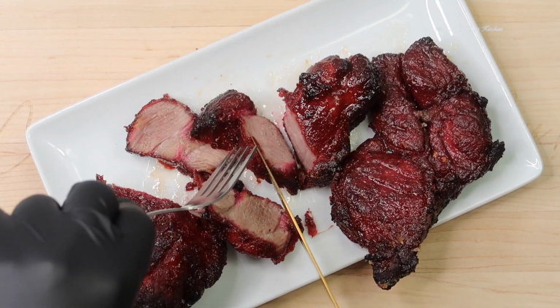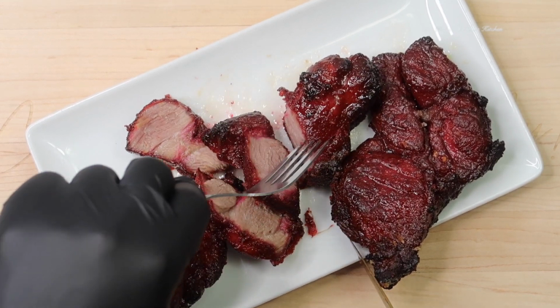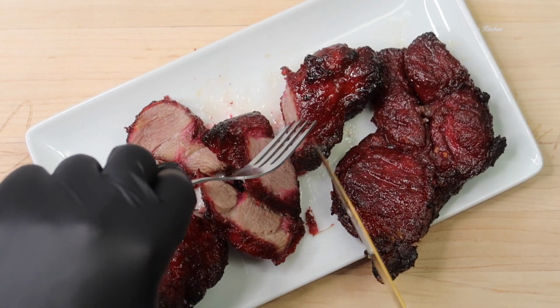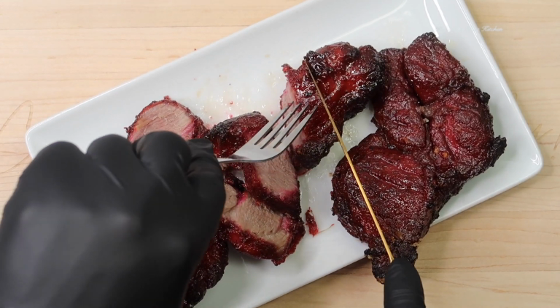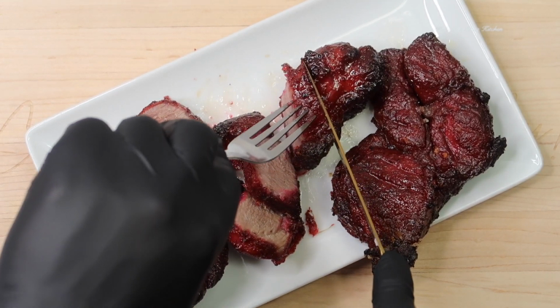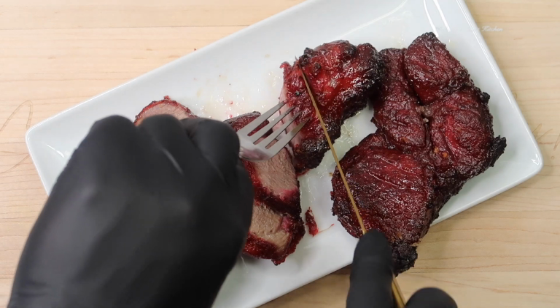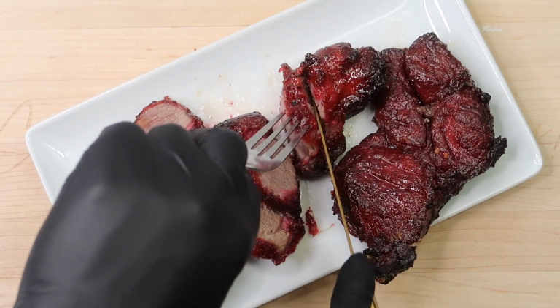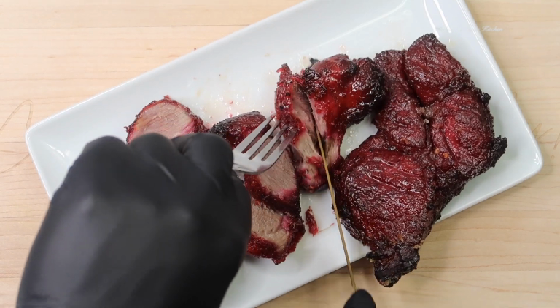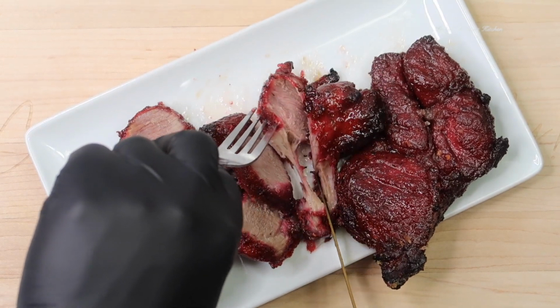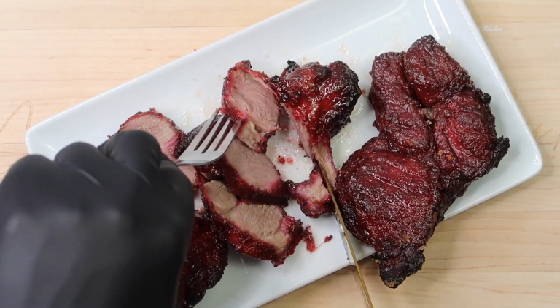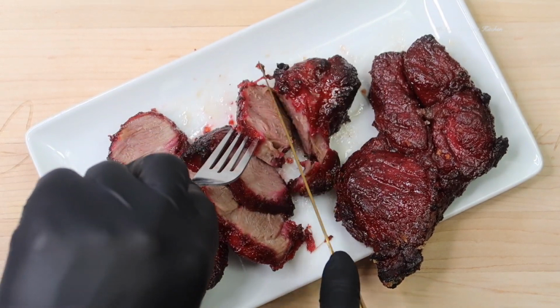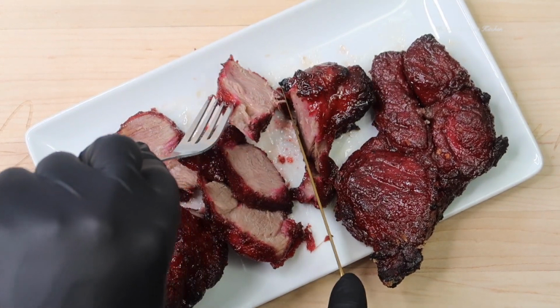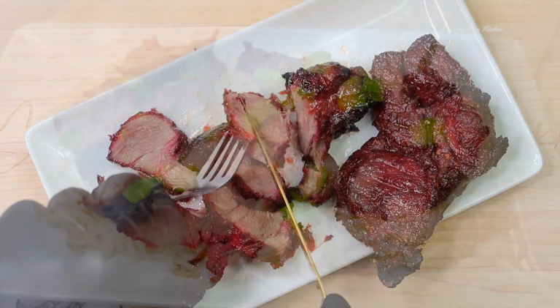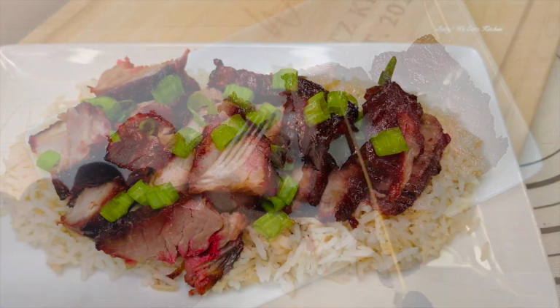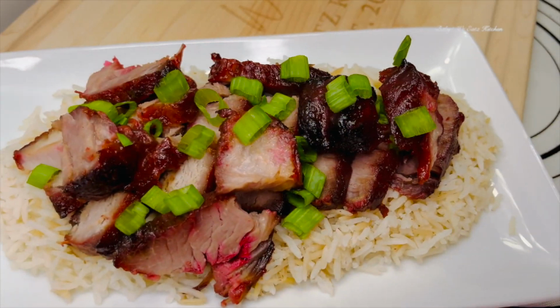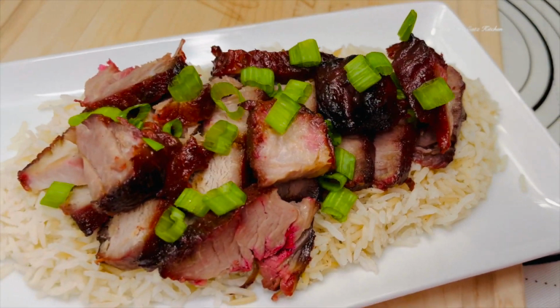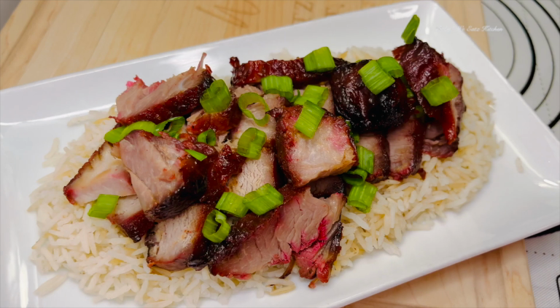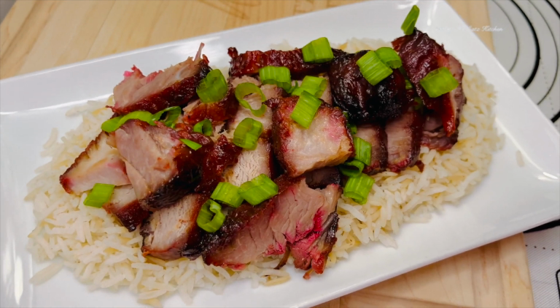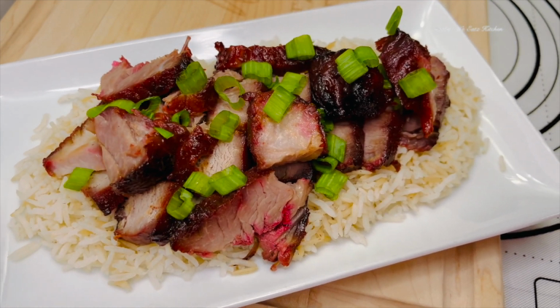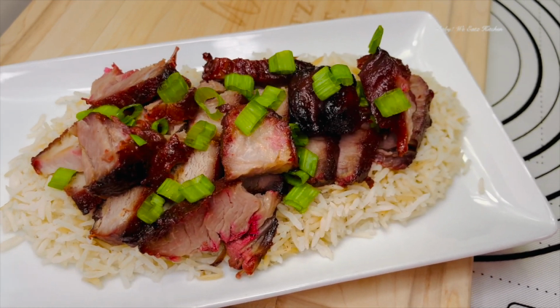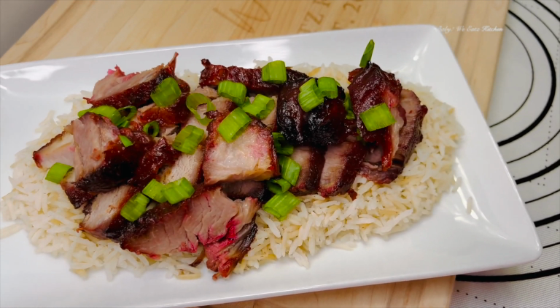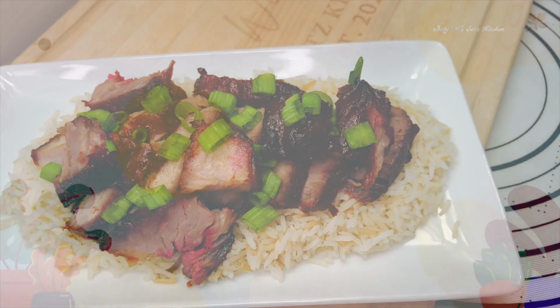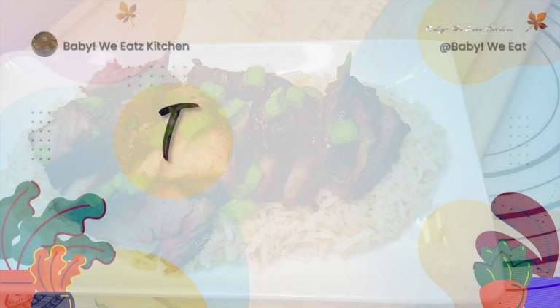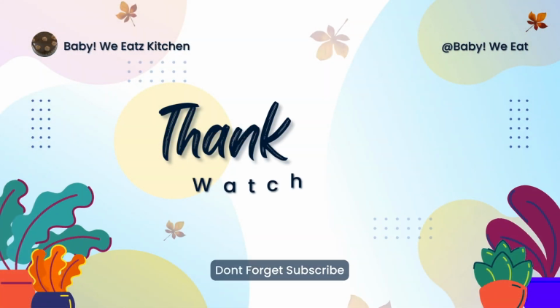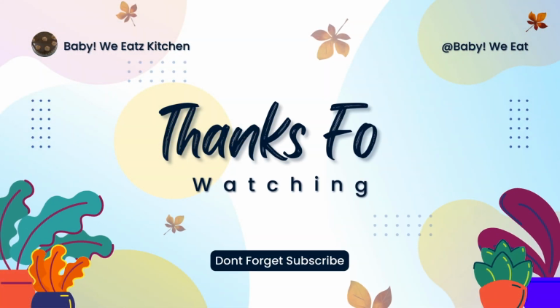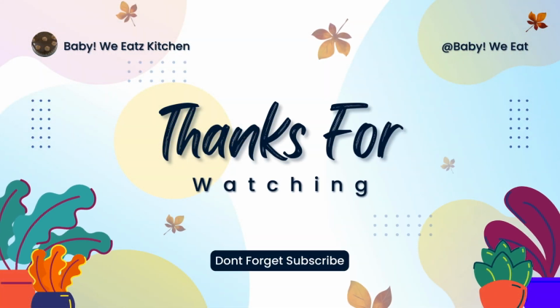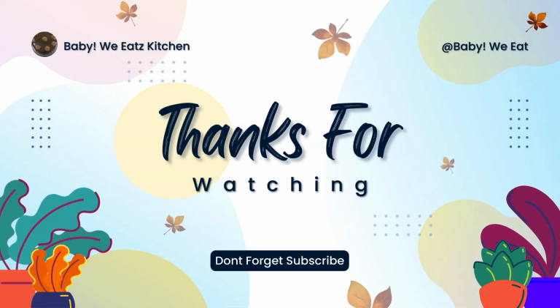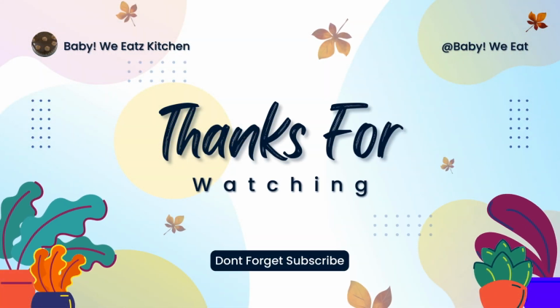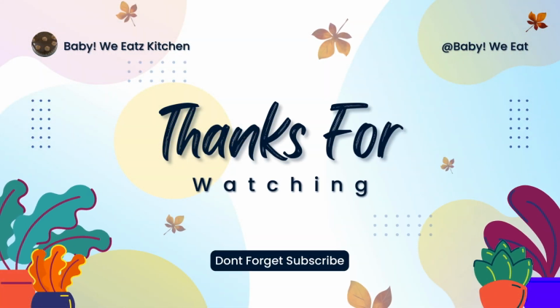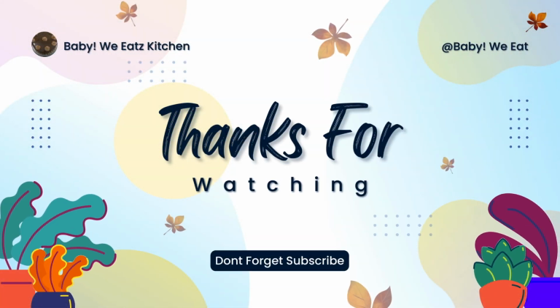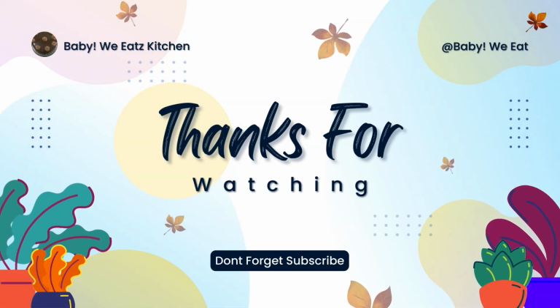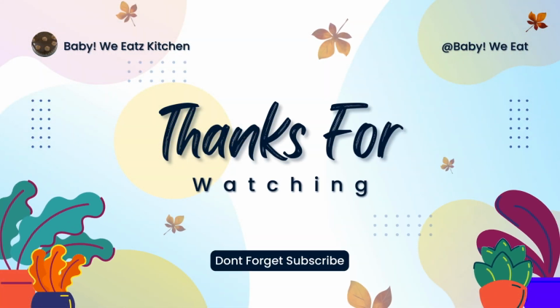And when you do, comment down below and tell me how it tastes. It tastes just like when you go to your Chinese restaurant in your area. Thank you for watching Baby We Eats — if you liked this video and want to see more like this, don't forget to like, comment, and subscribe.